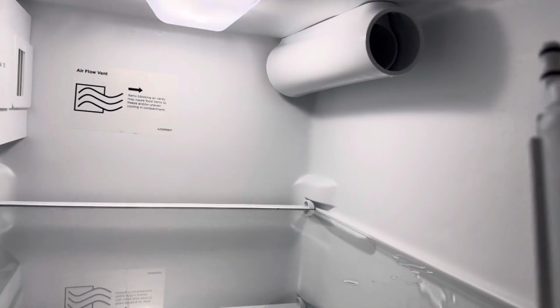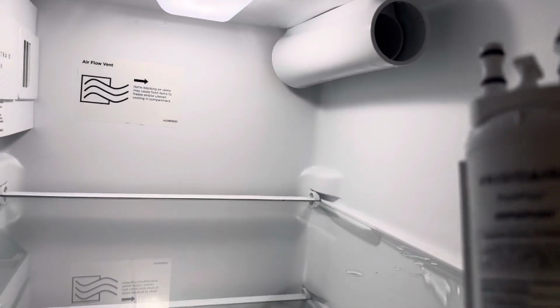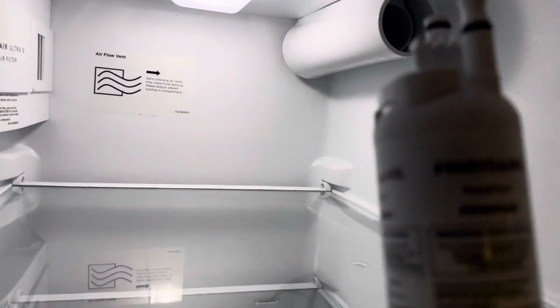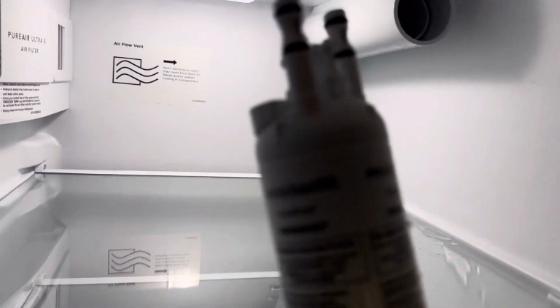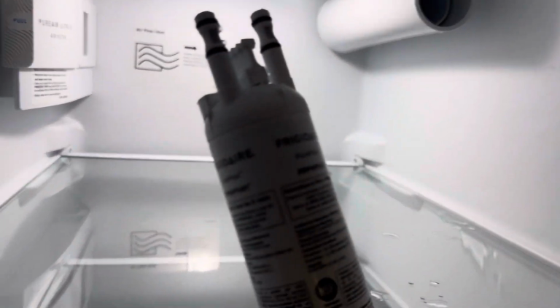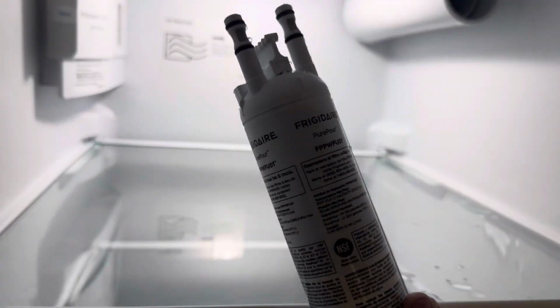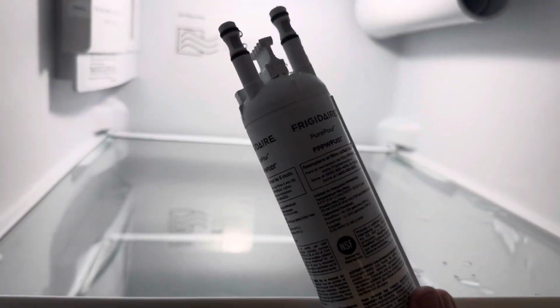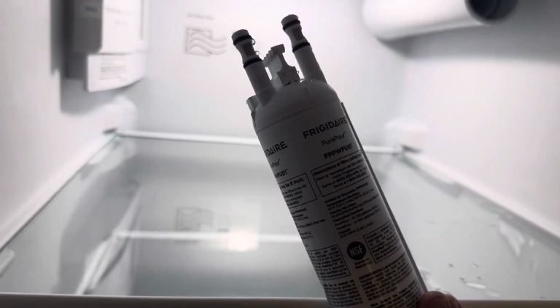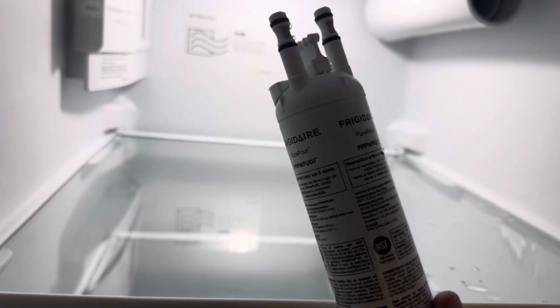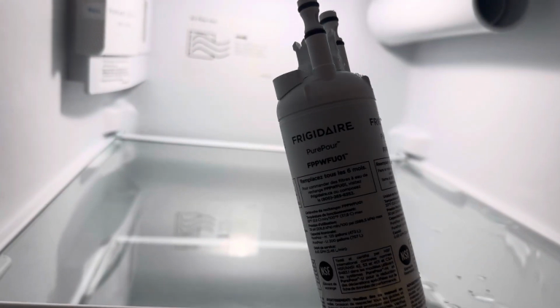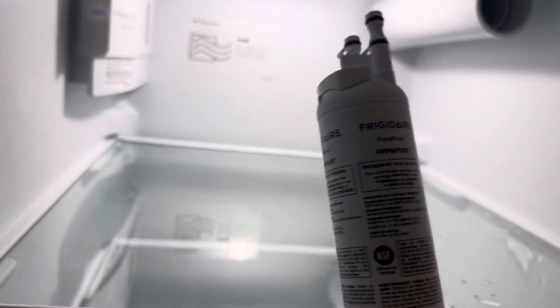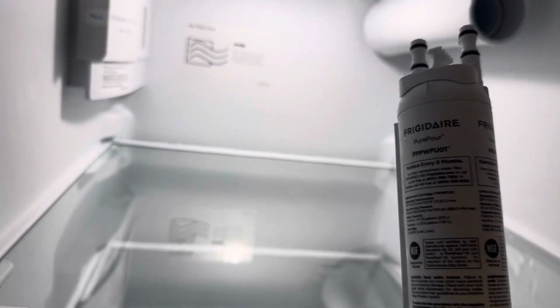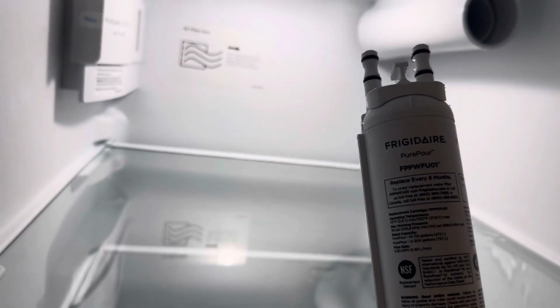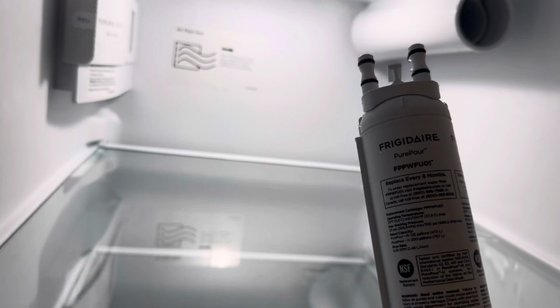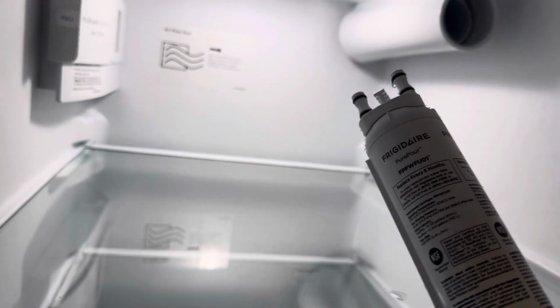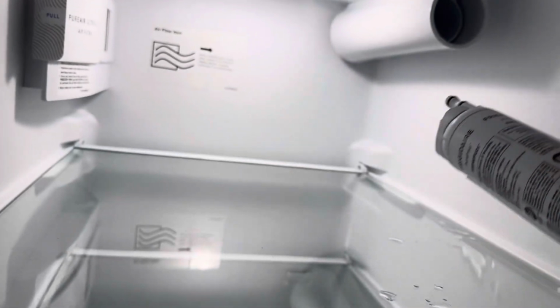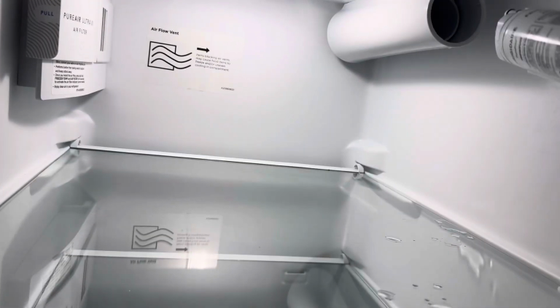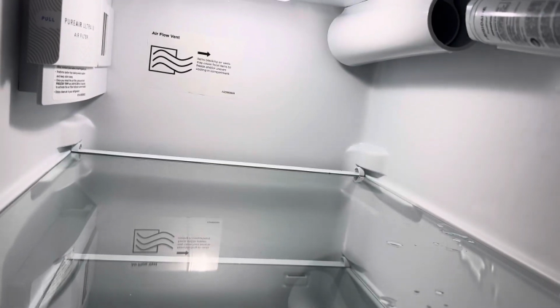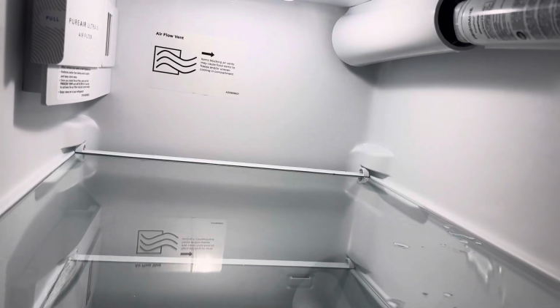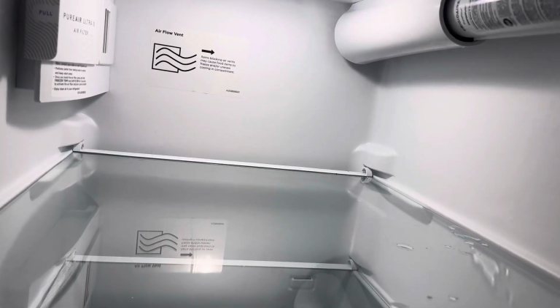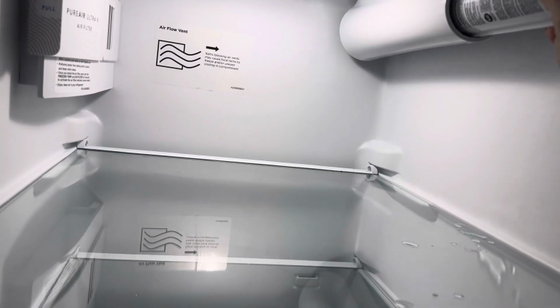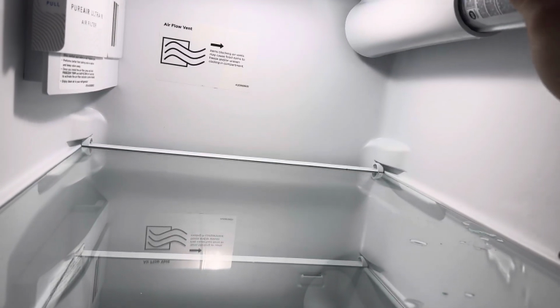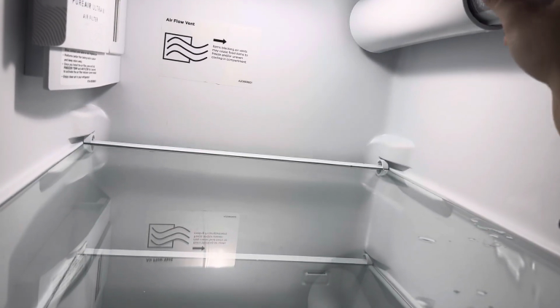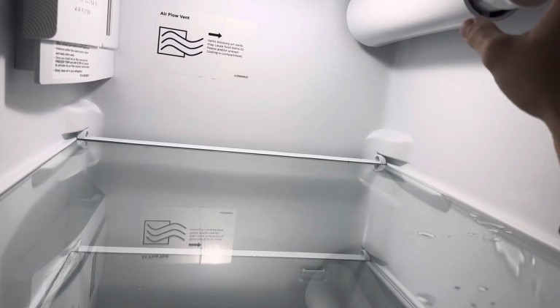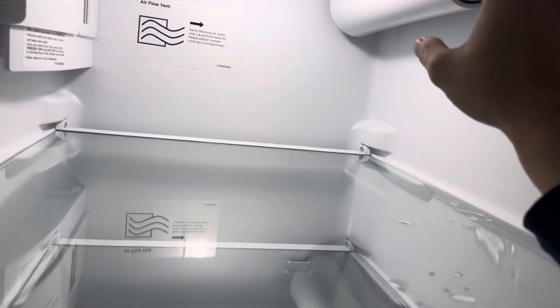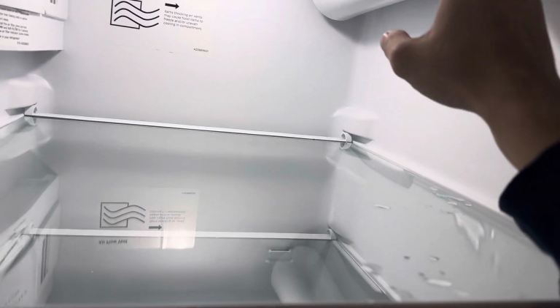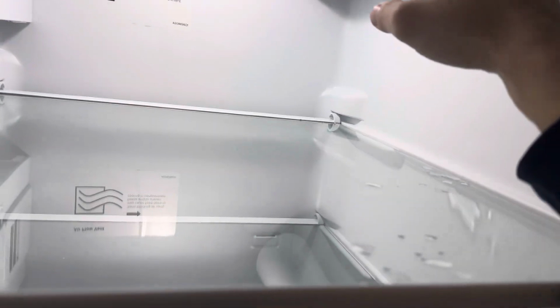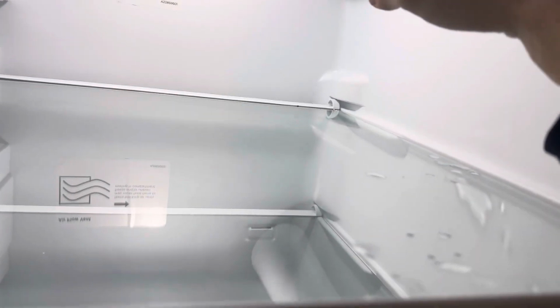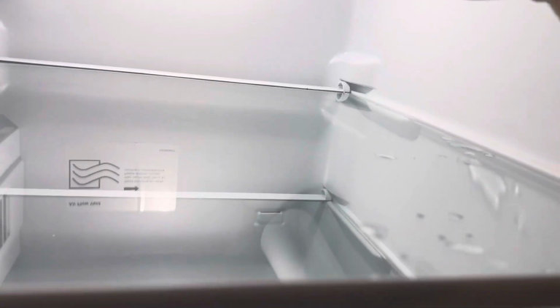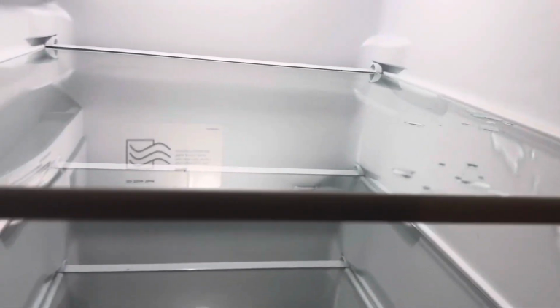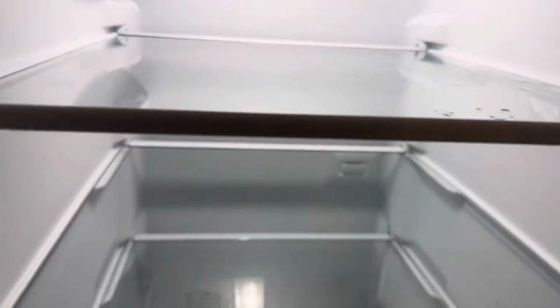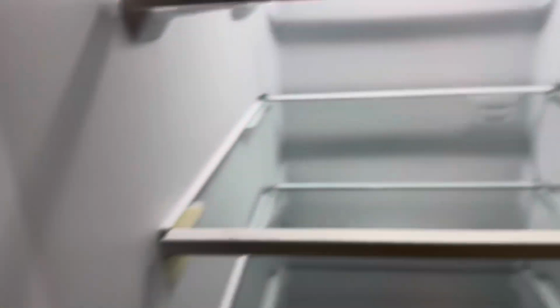Here you'll be able to get your part number from your filter. If you'd like to know where to get these filters, check the description — I'll put in a link.